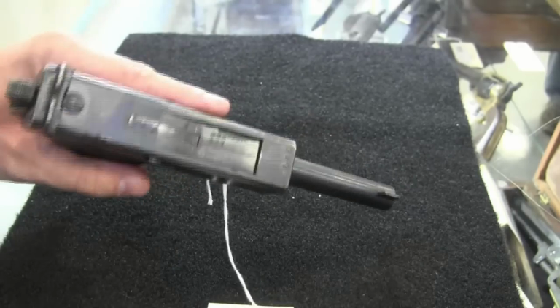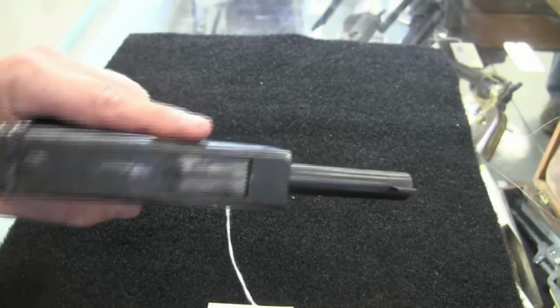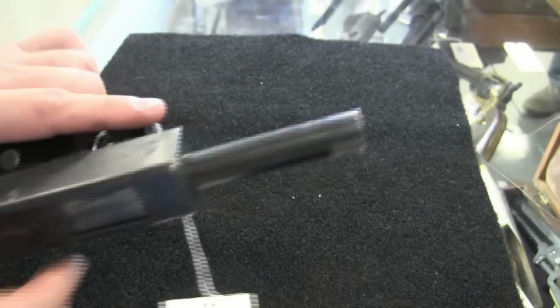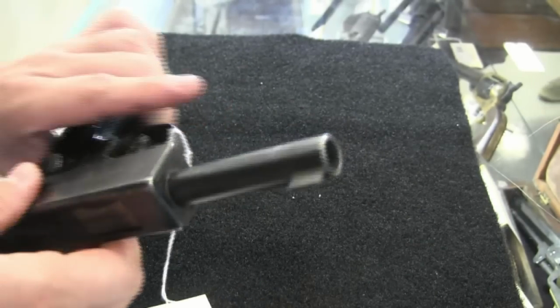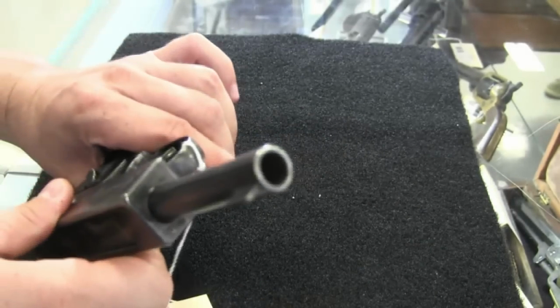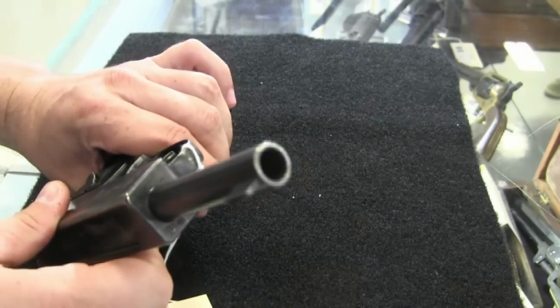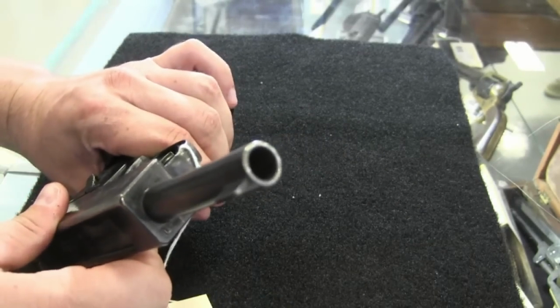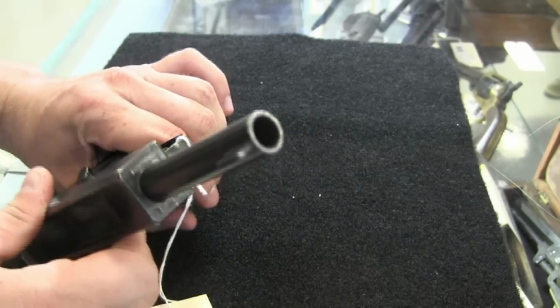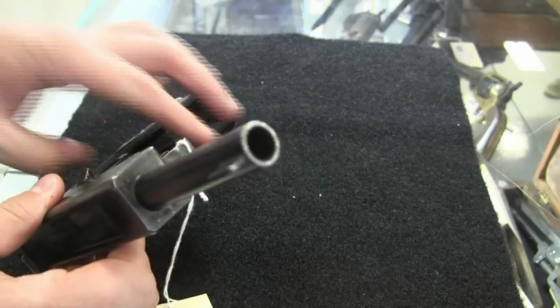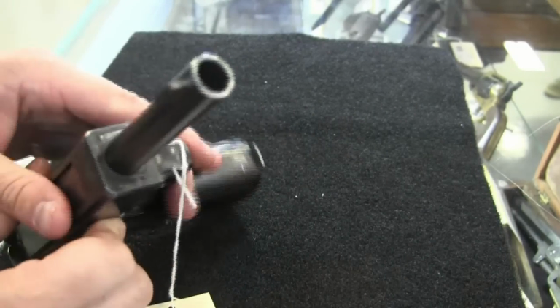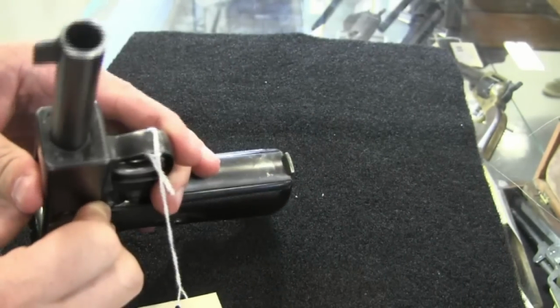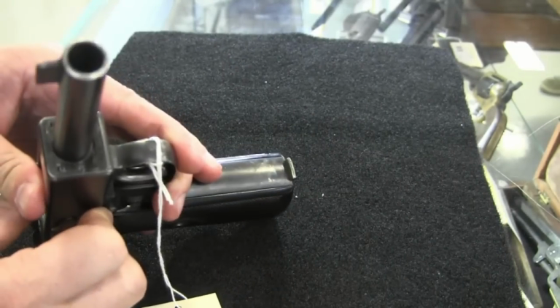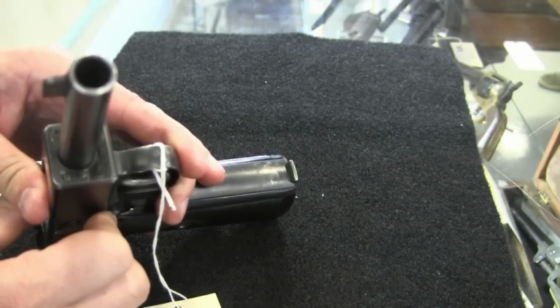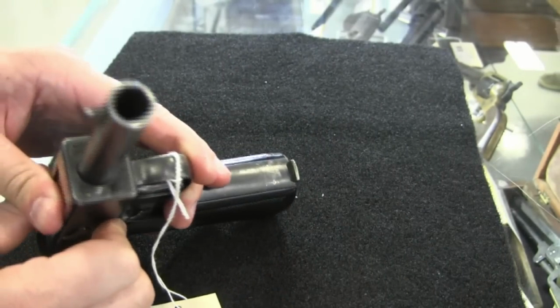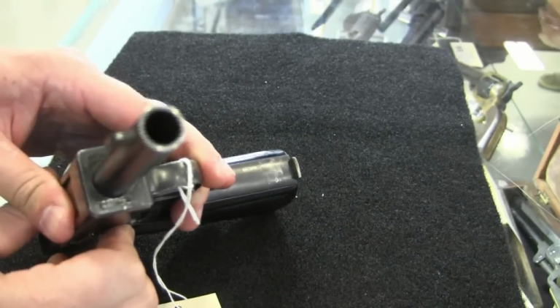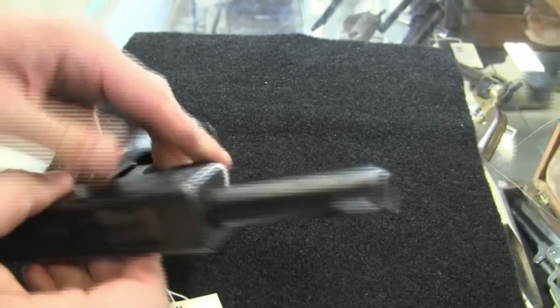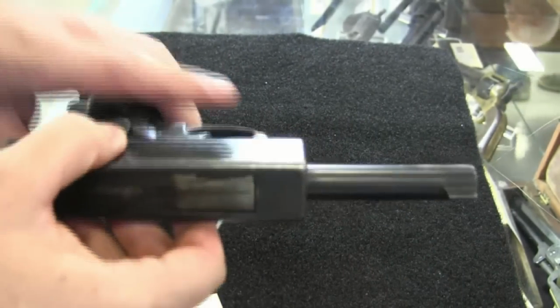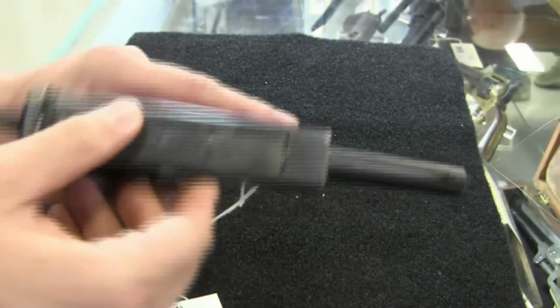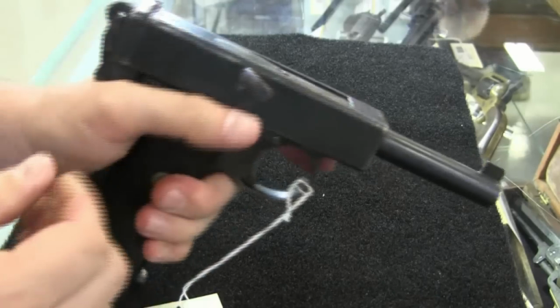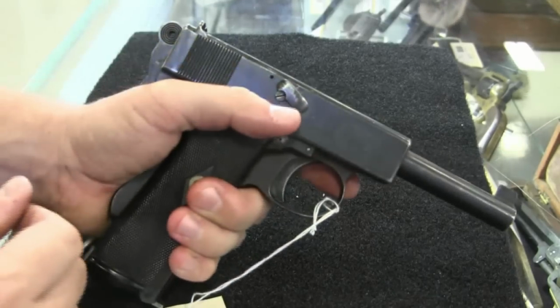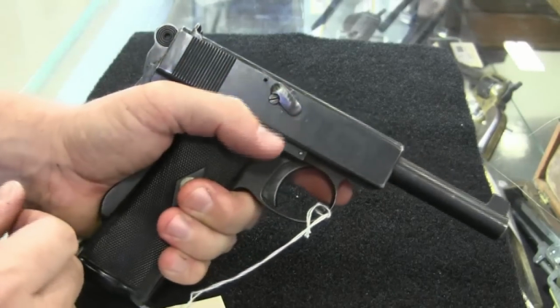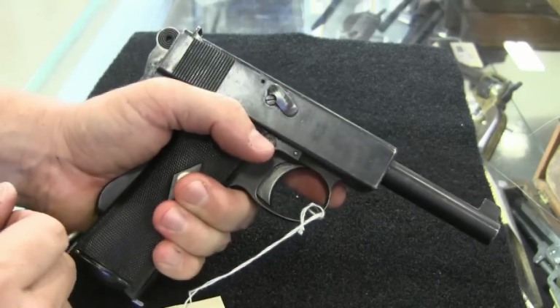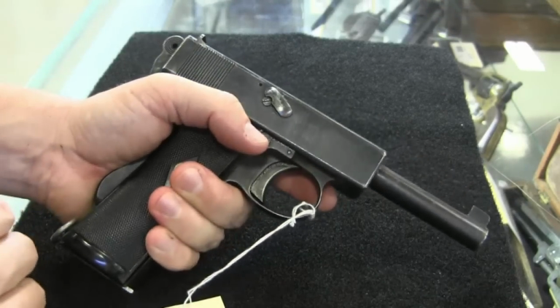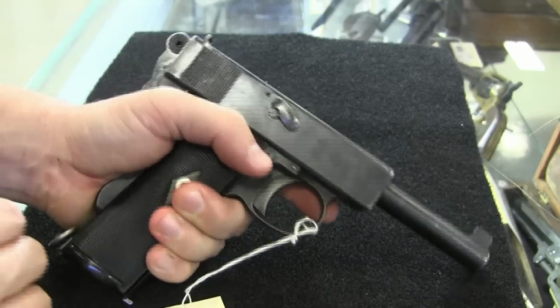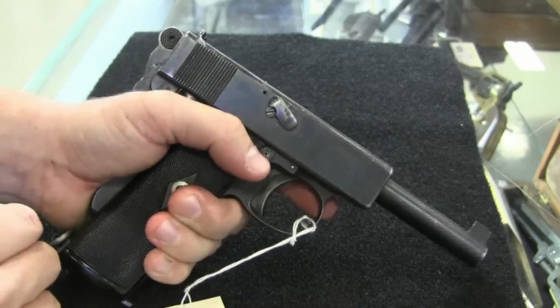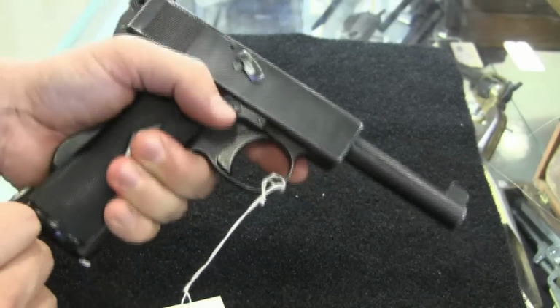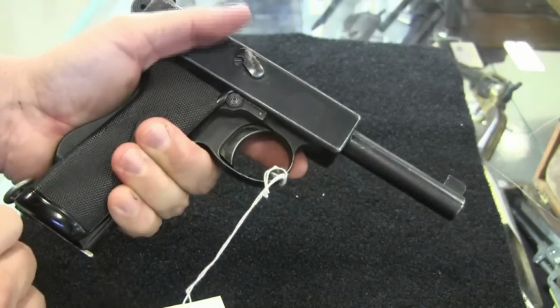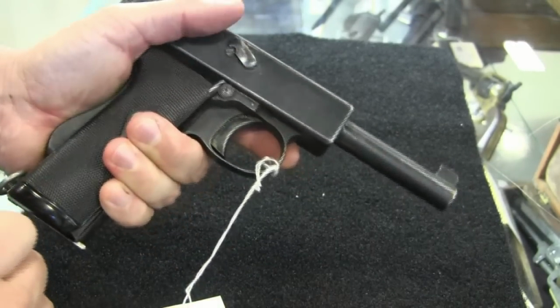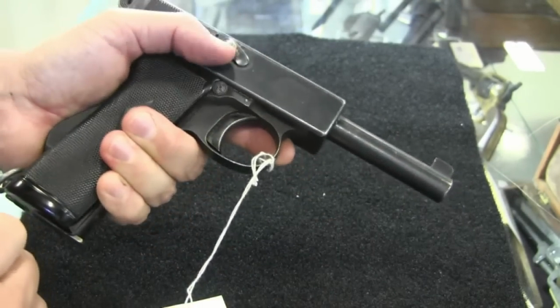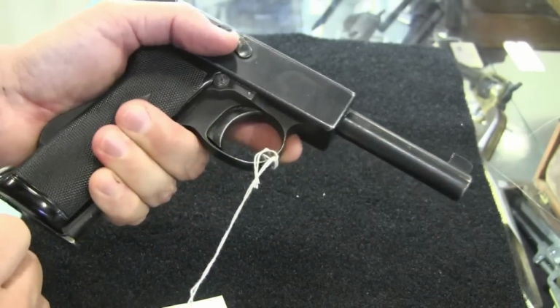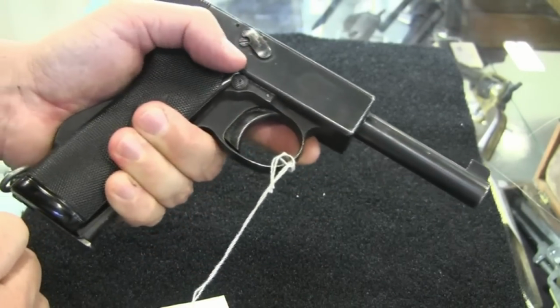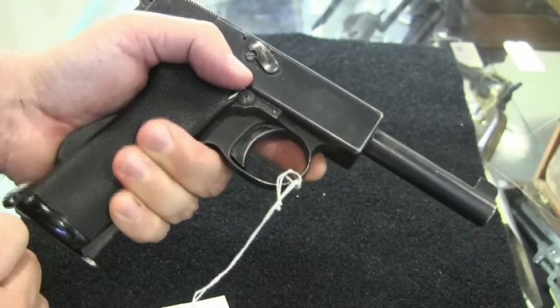We'd like to thank Rock Island for letting us take a look at this one, and I hope you guys enjoyed it. Tune back in to ForgottenWeapons.com for more military handguns.